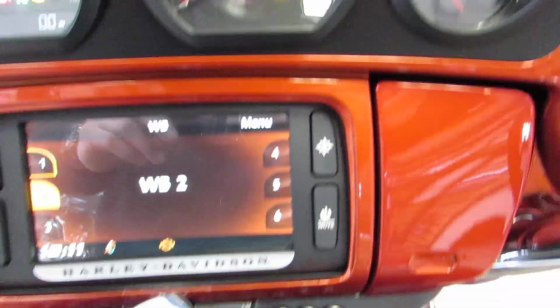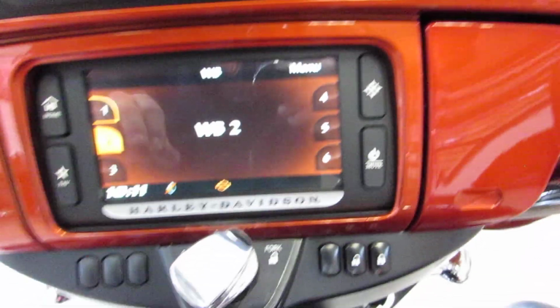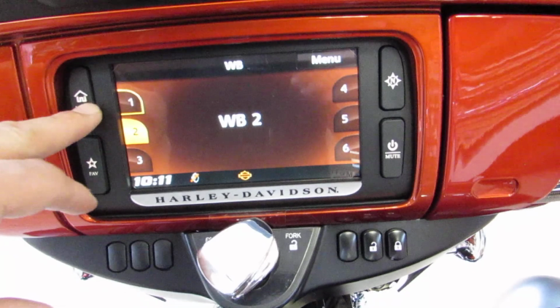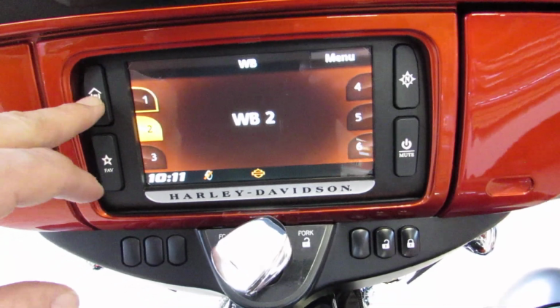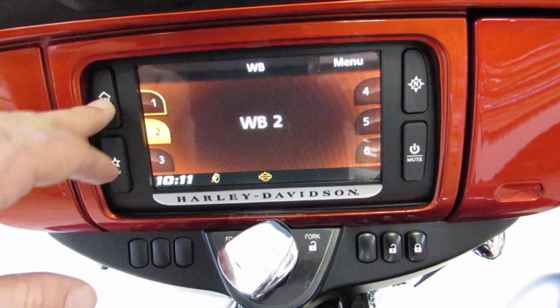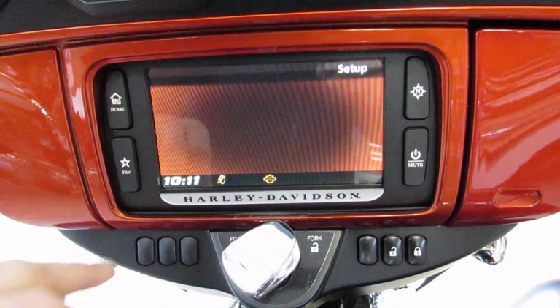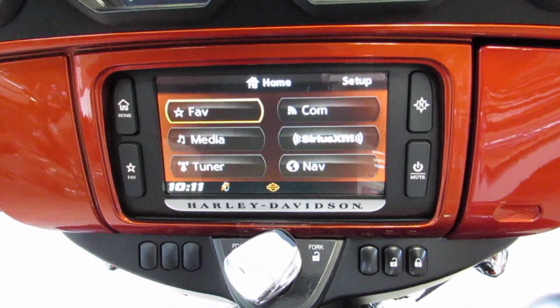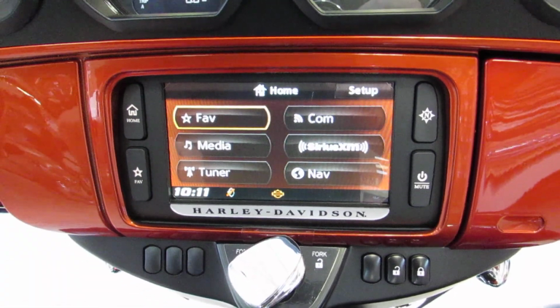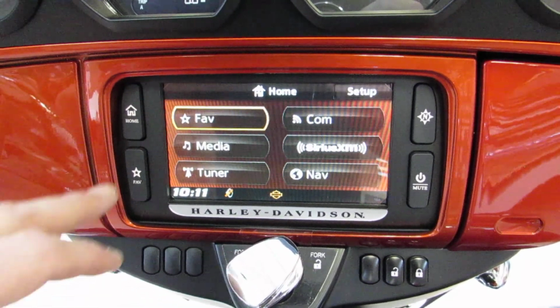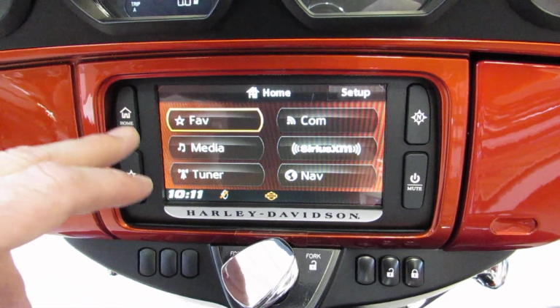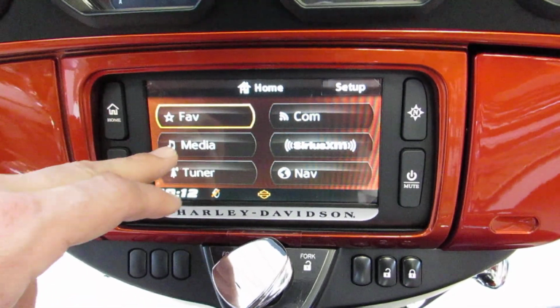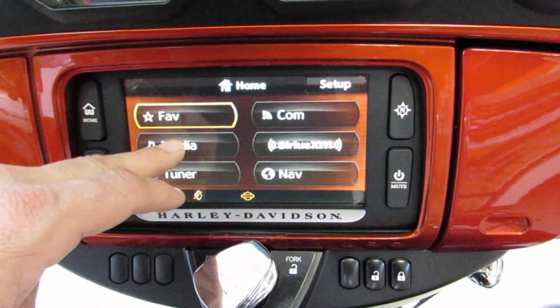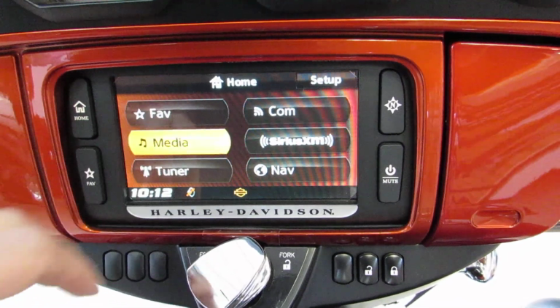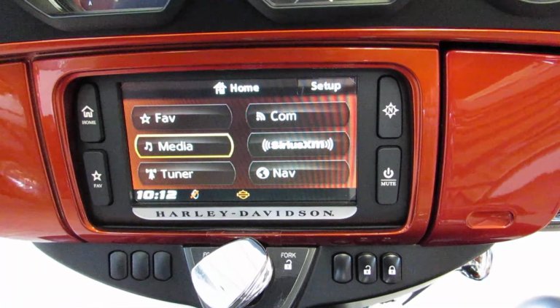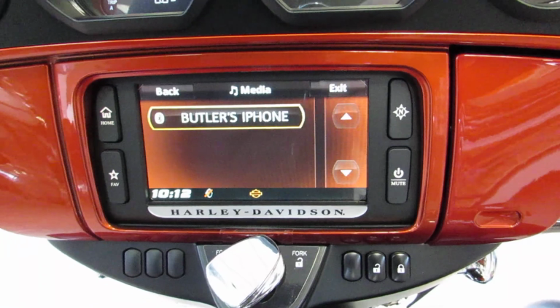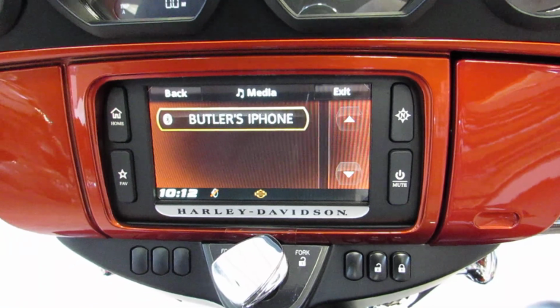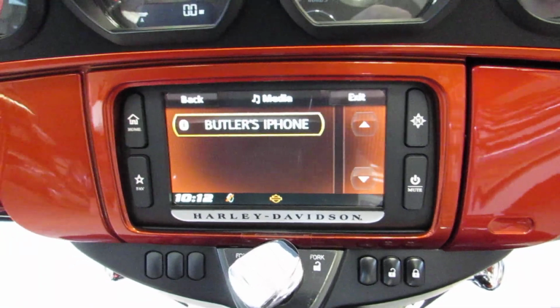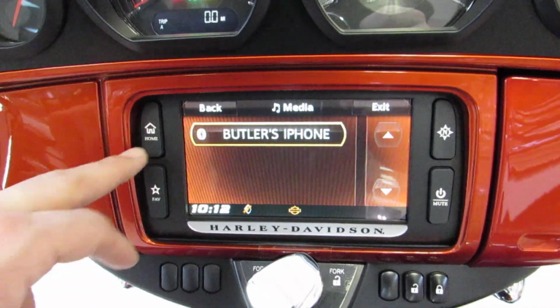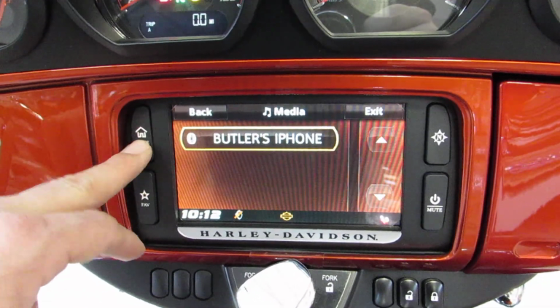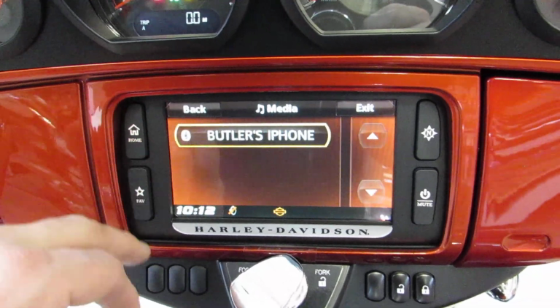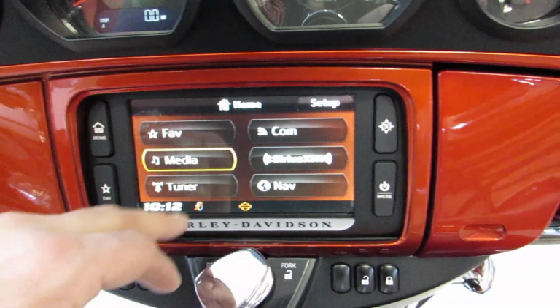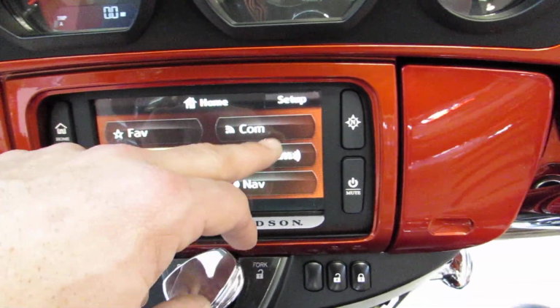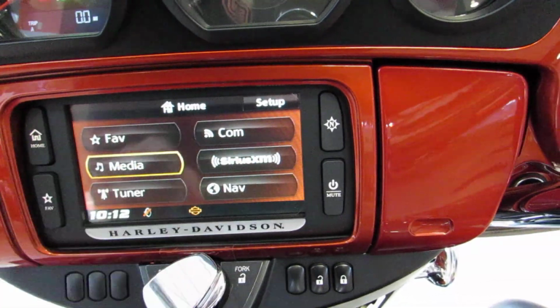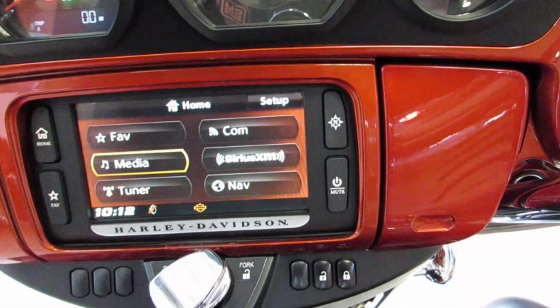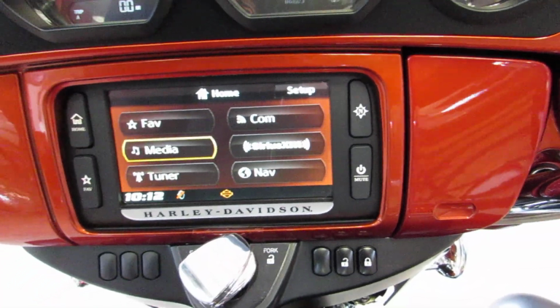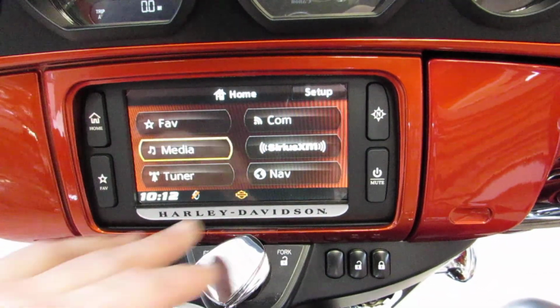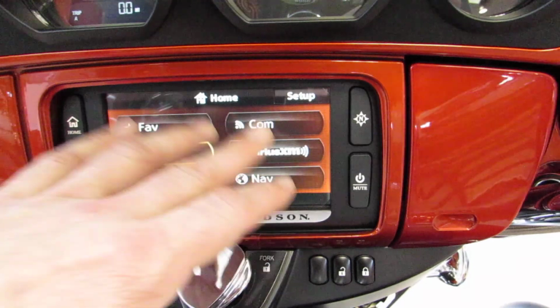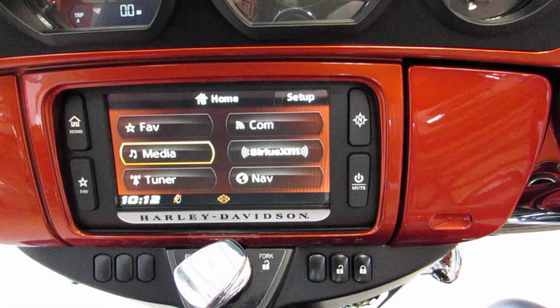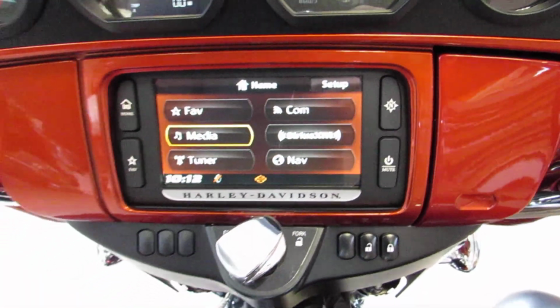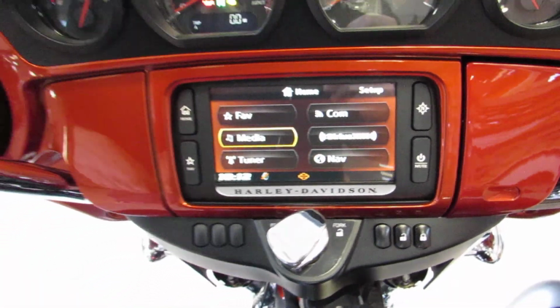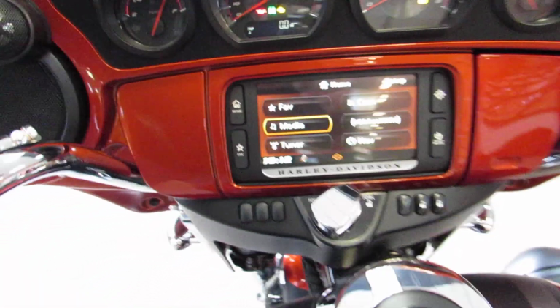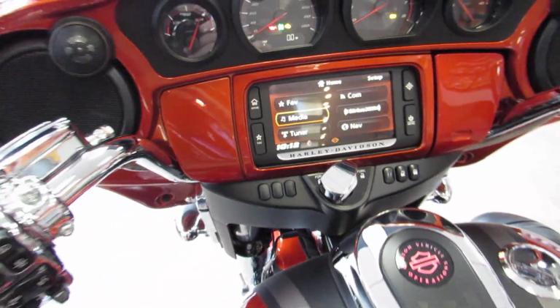Here's a better look at the Boom Audio system. It's a six-speaker, 300-watt system. You get SiriusXM standard, navigation, and a regular tuner — all there for you.